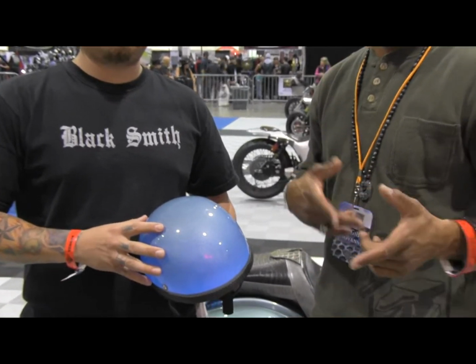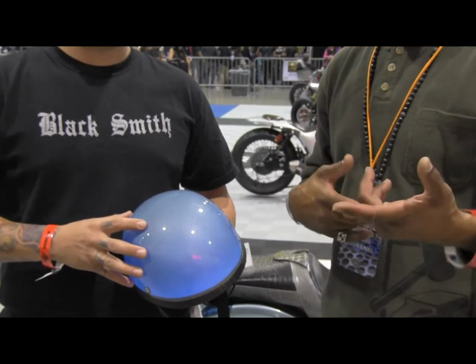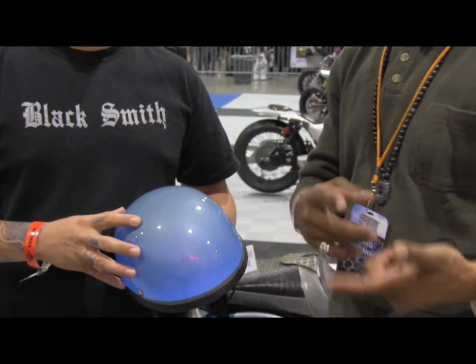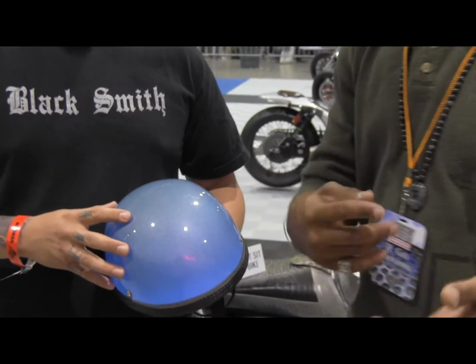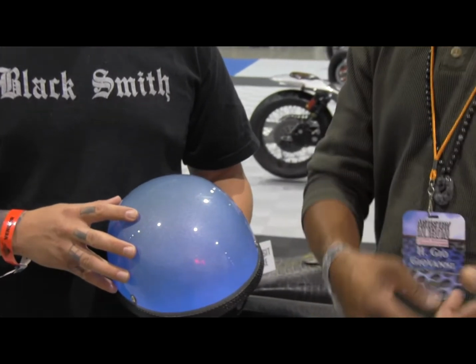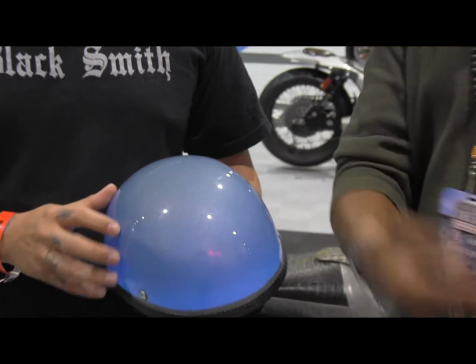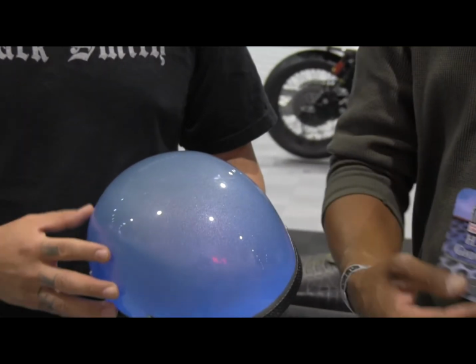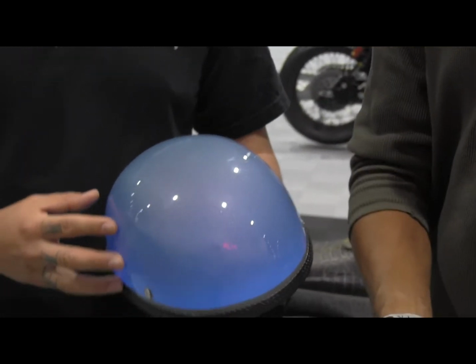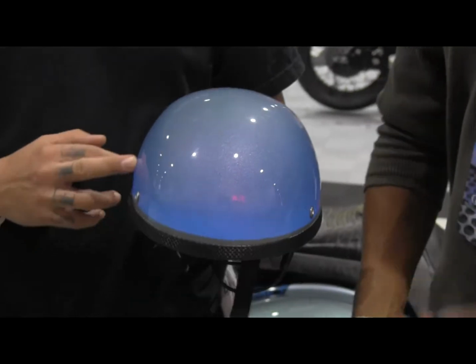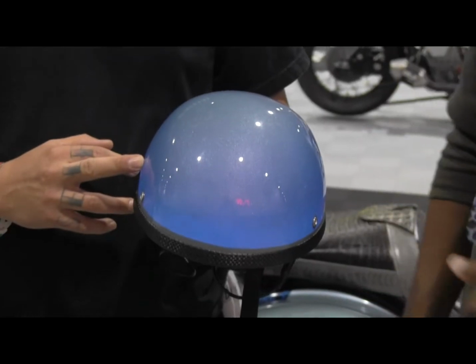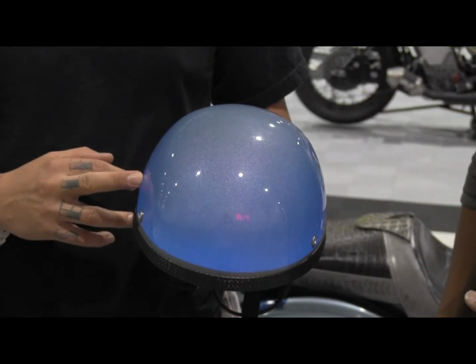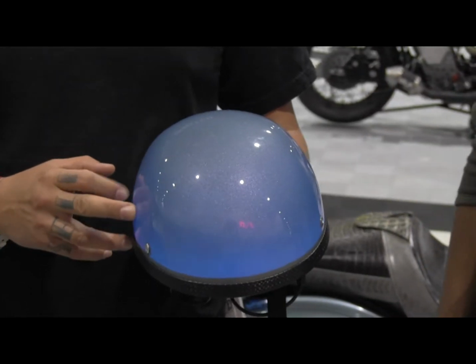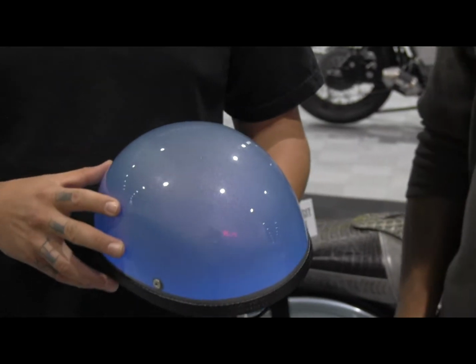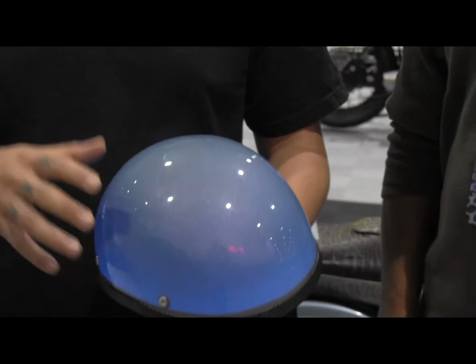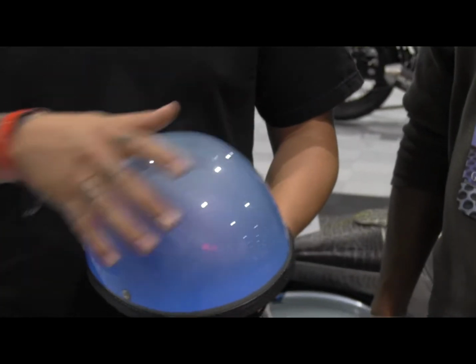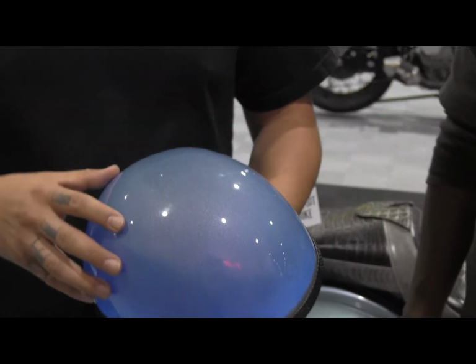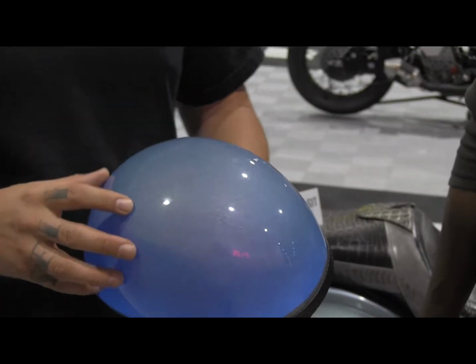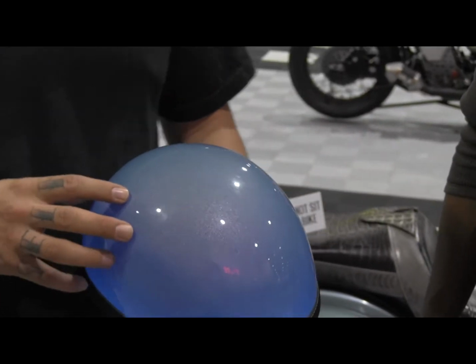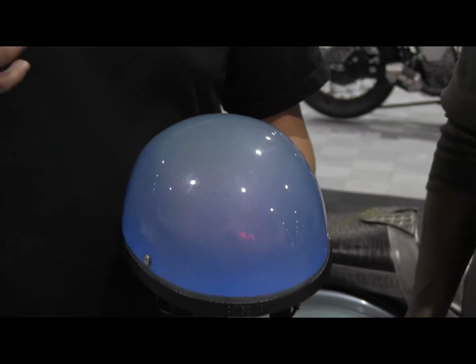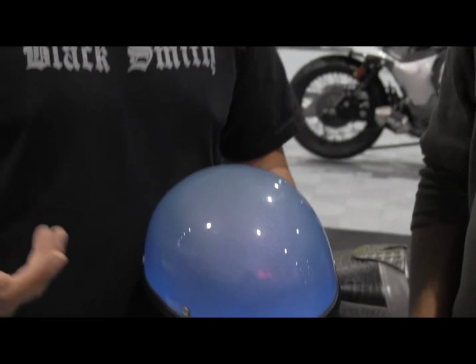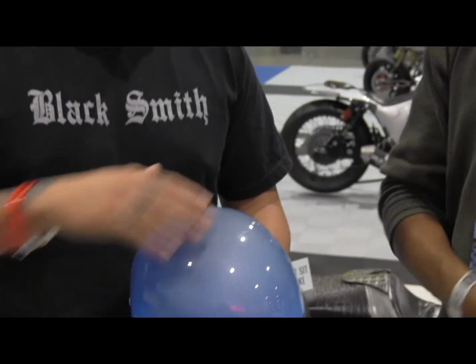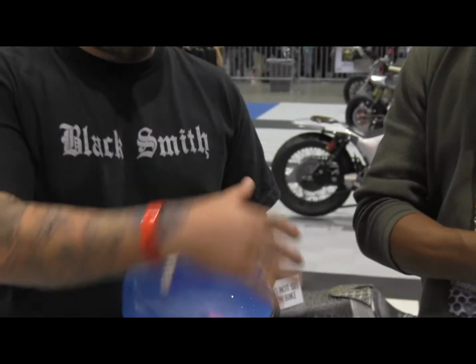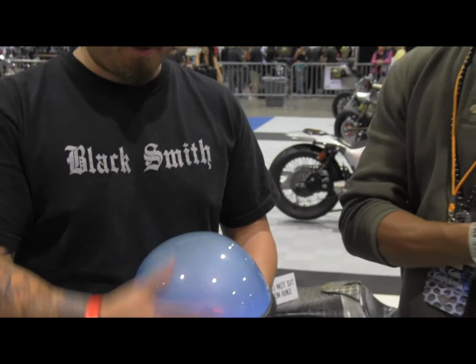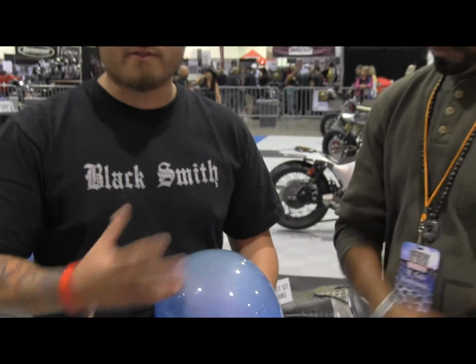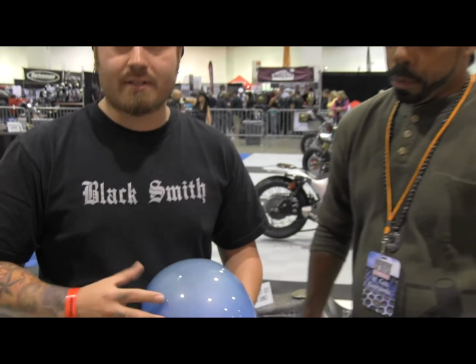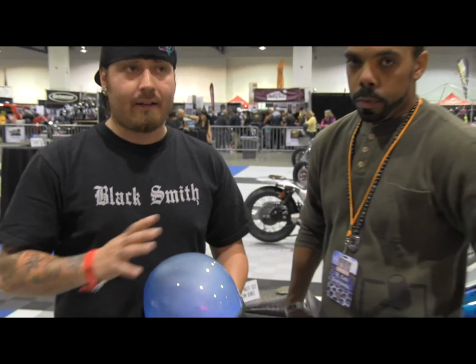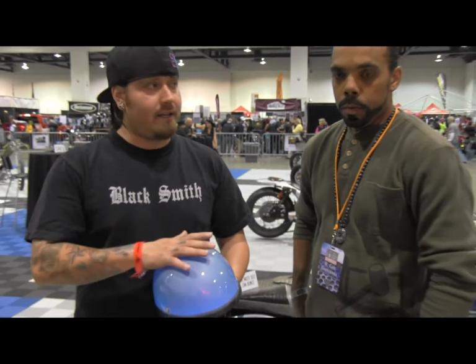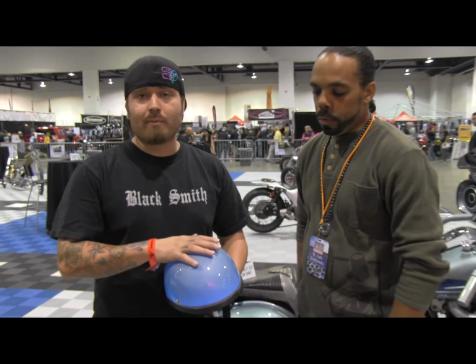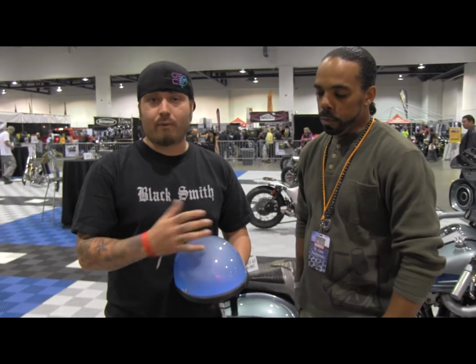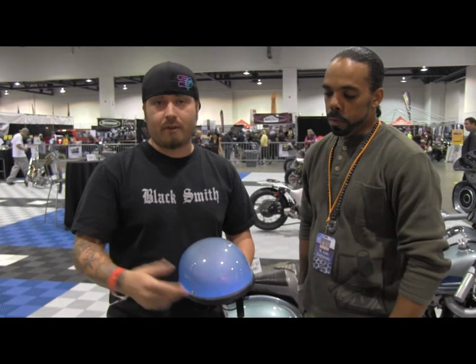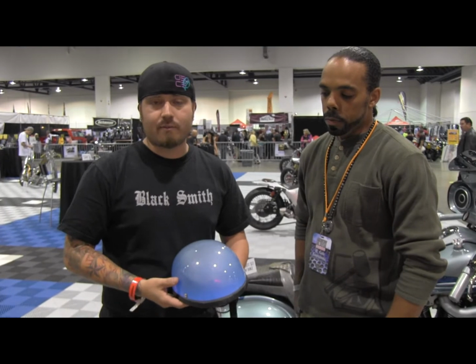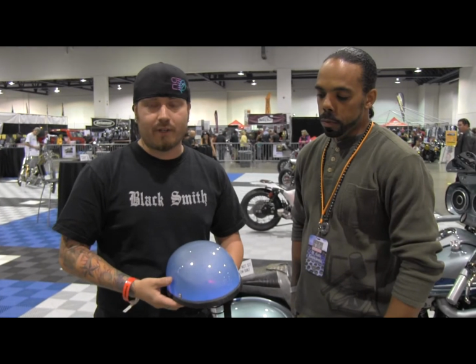We'll be offering that for everything — for graphics, turn signals, brake lights, the whole nine. Basically the way this works is we've actually created a paint that you can put over any curved surface, and that illuminates when you flip the switch to it.